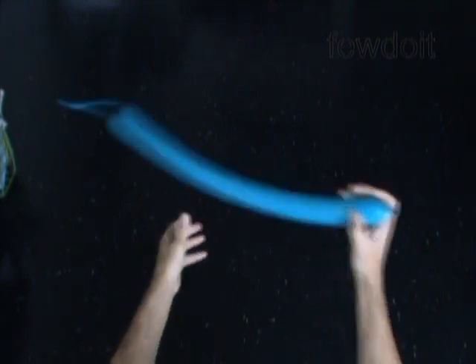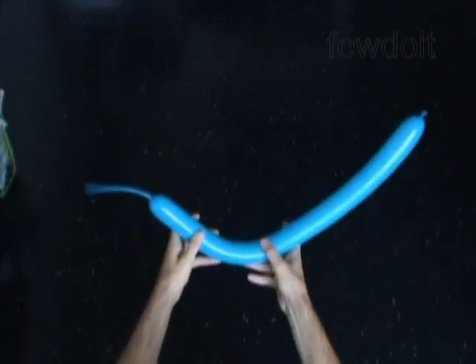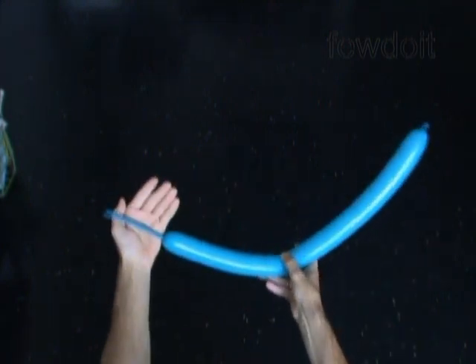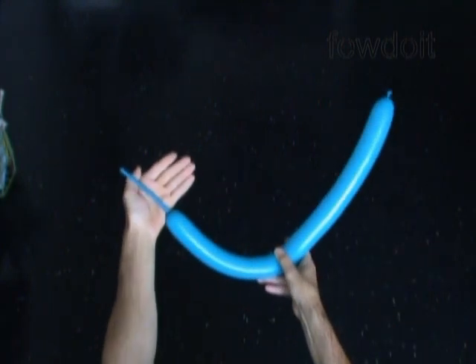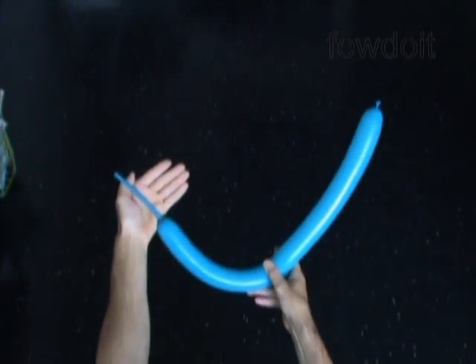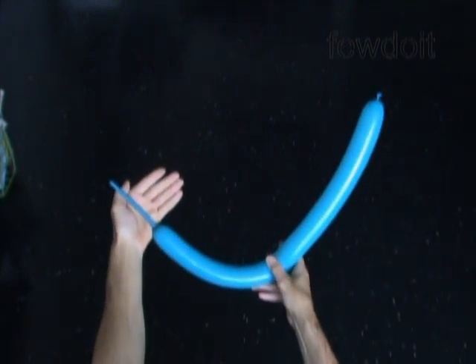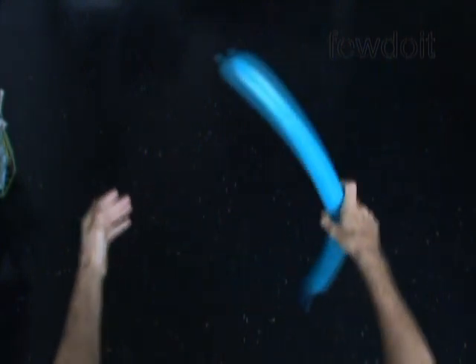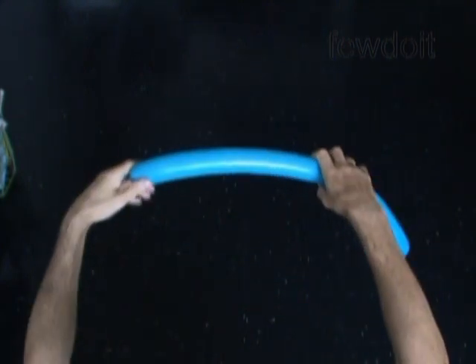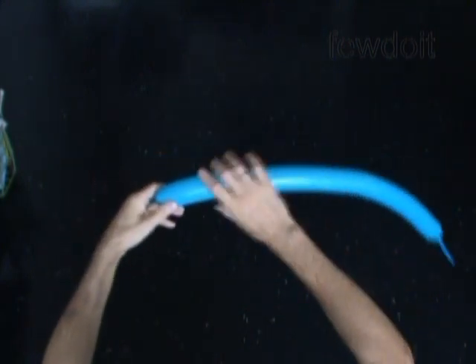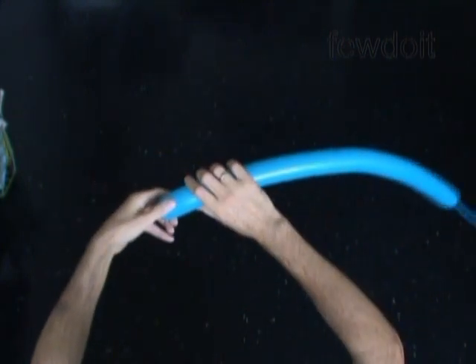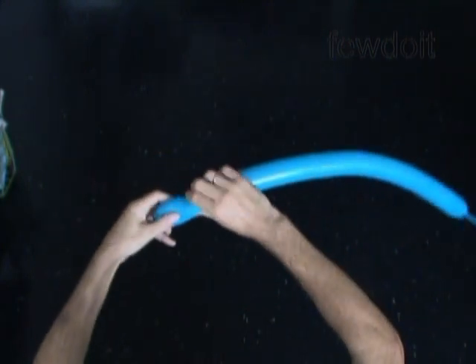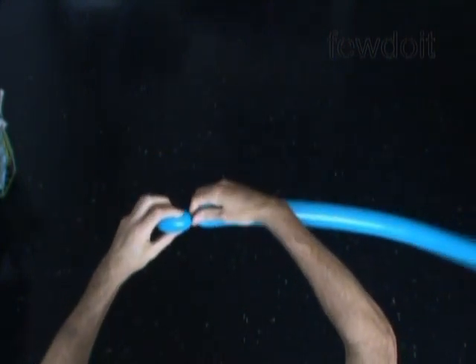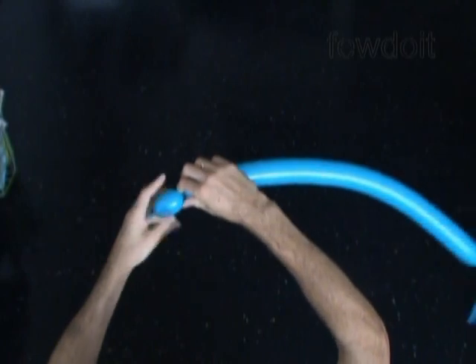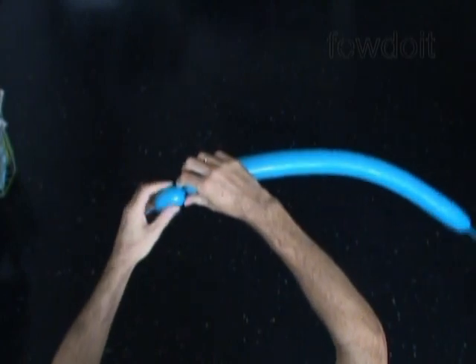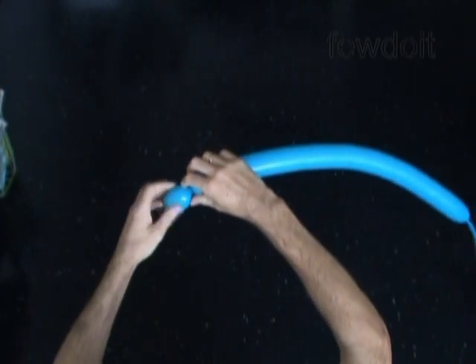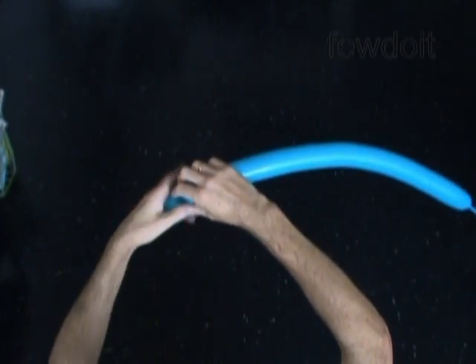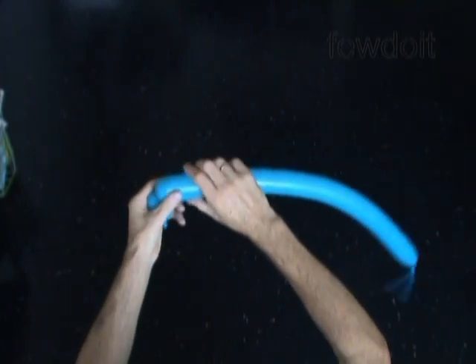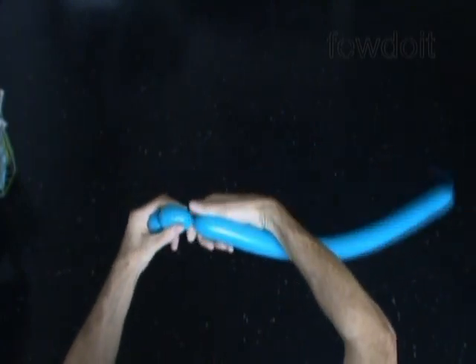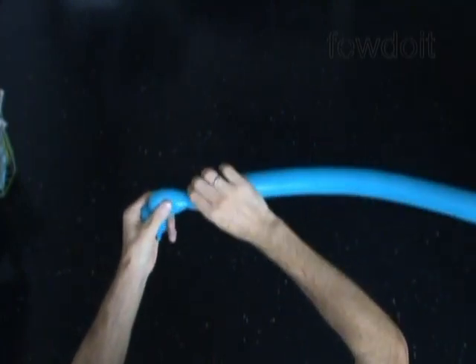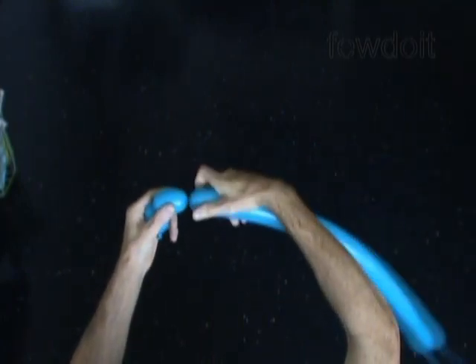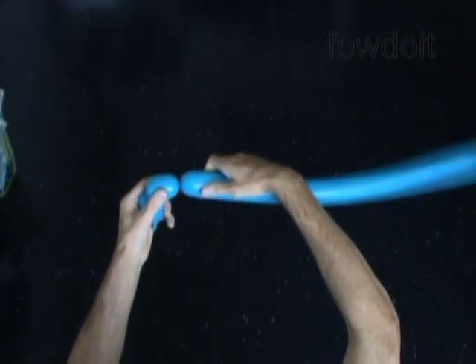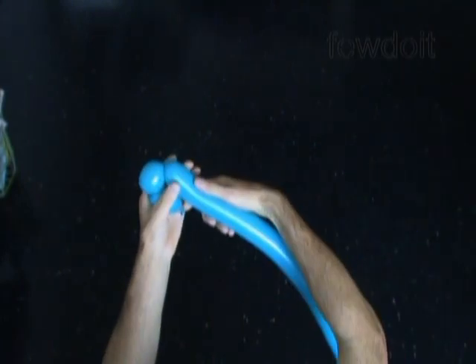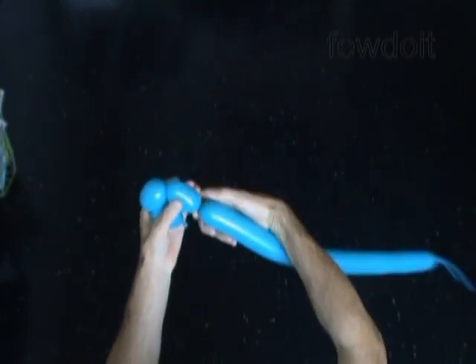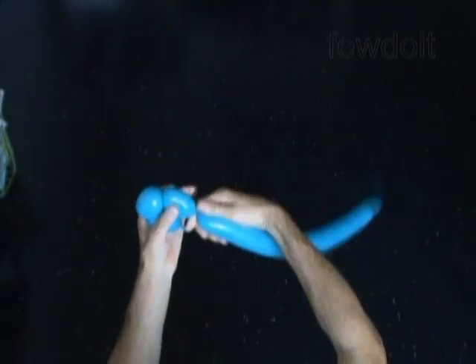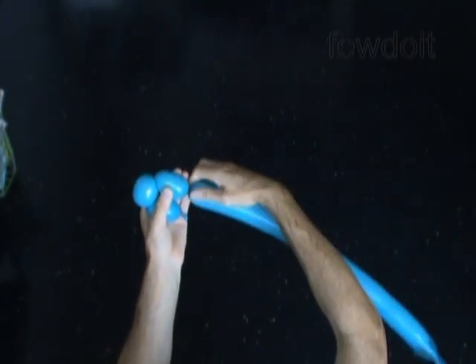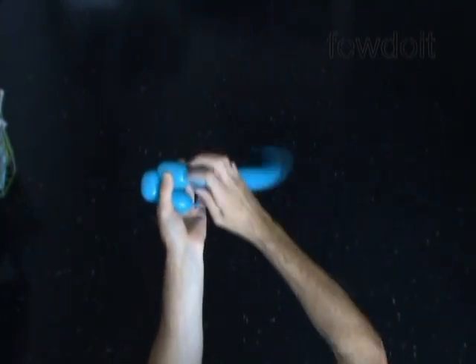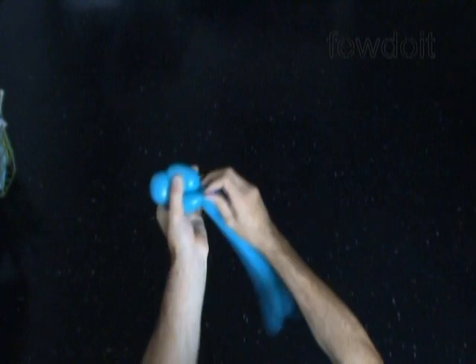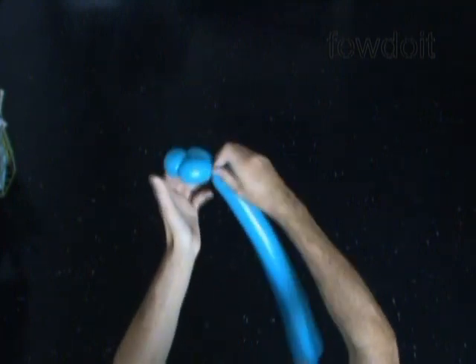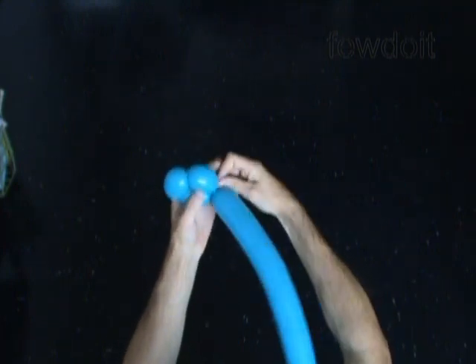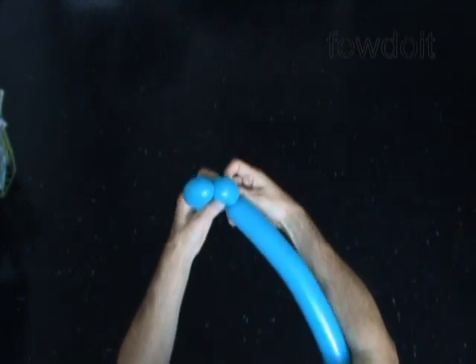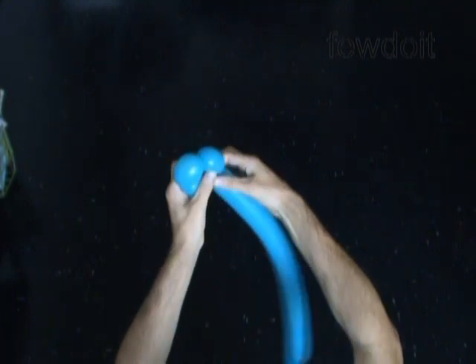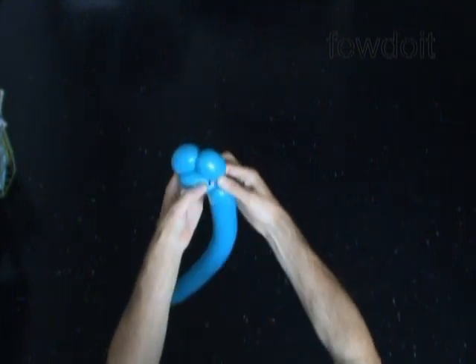Let's start by twisting the chain of the first three bubbles. Make each bubble about two inch long. Then we lock both ends of the chain of the first three bubbles in one lock twist.